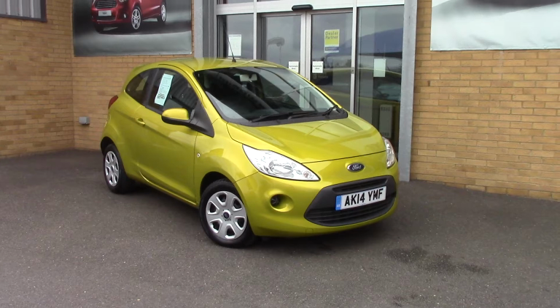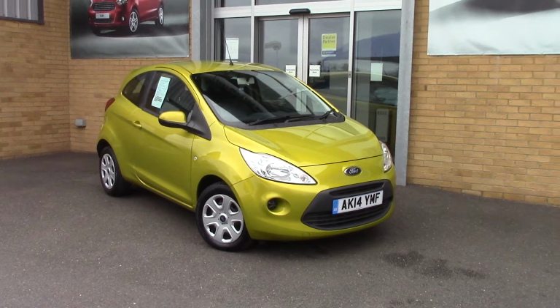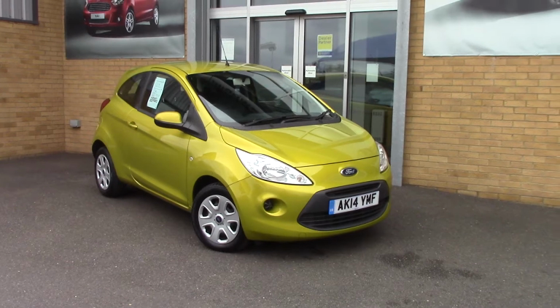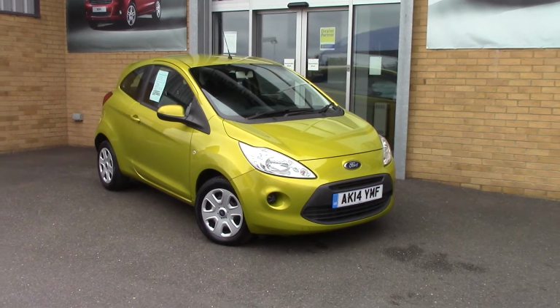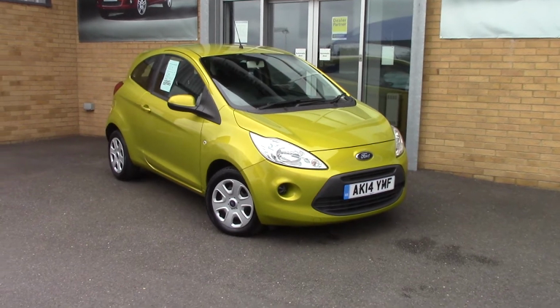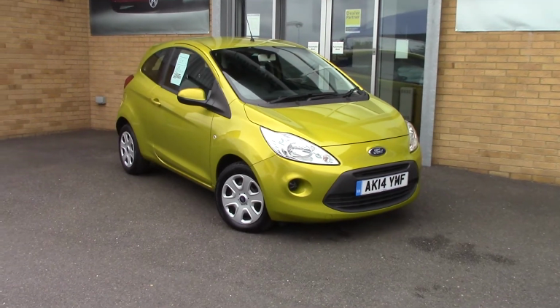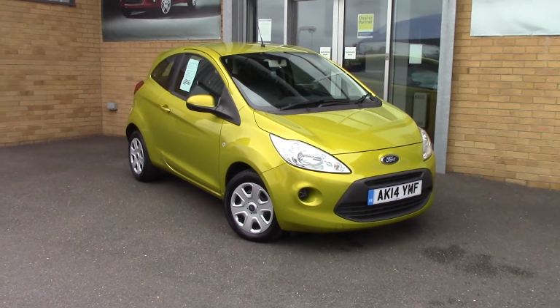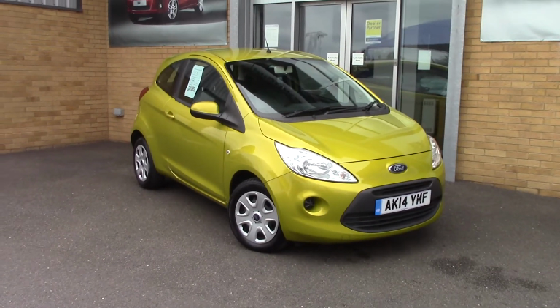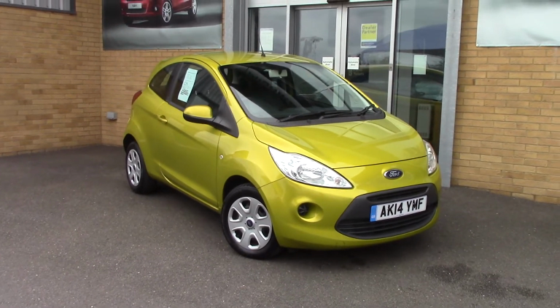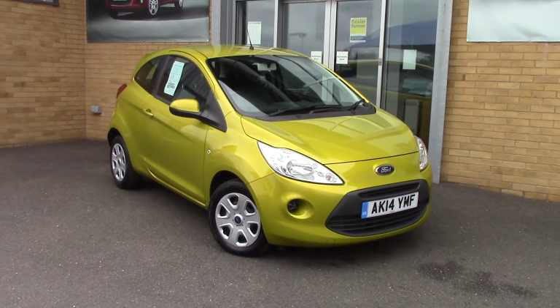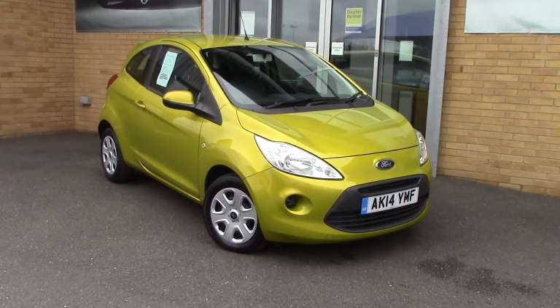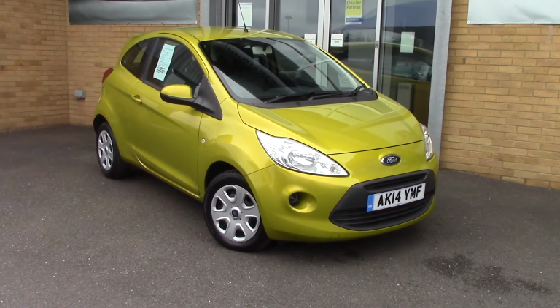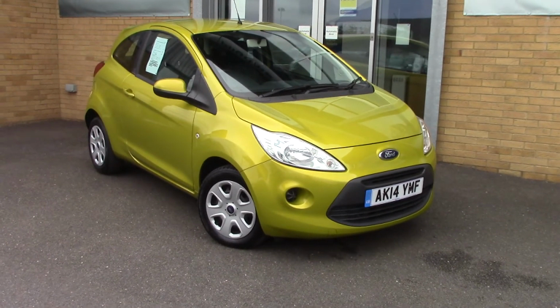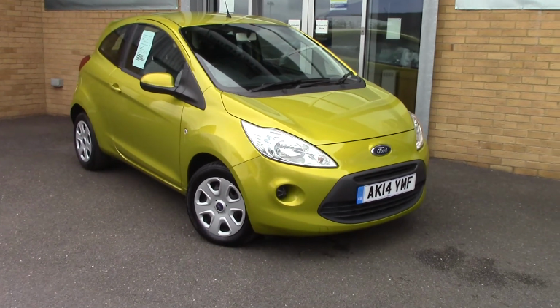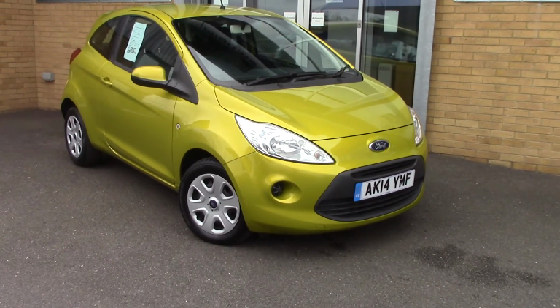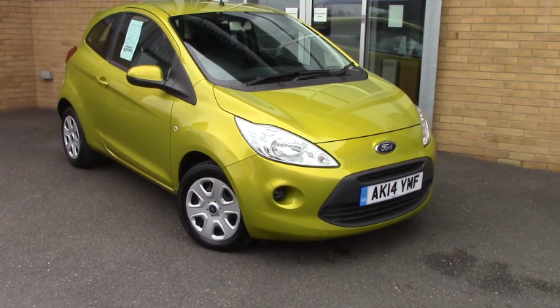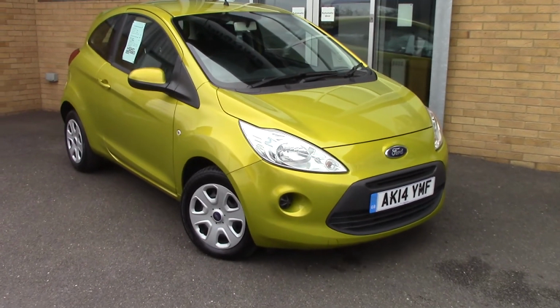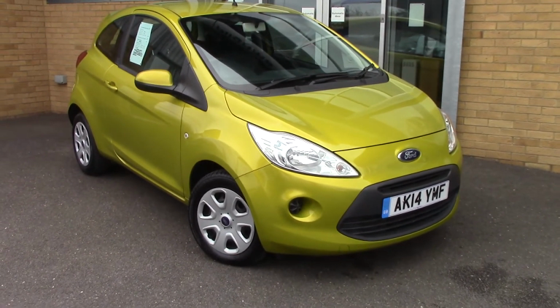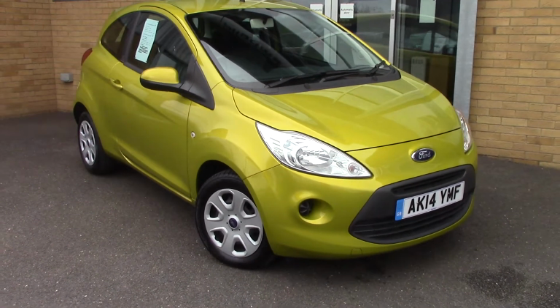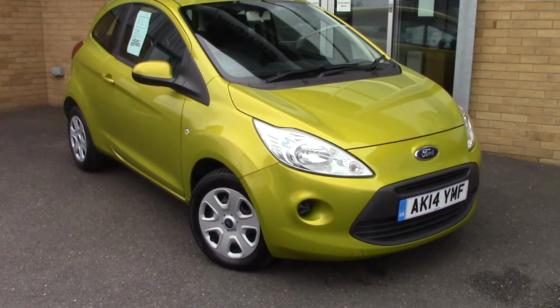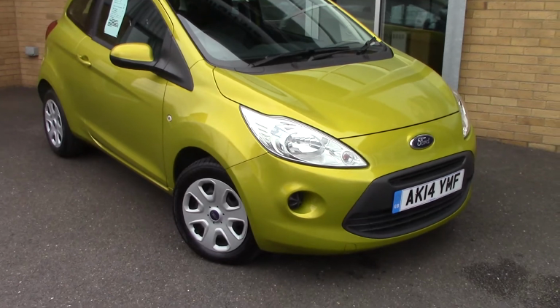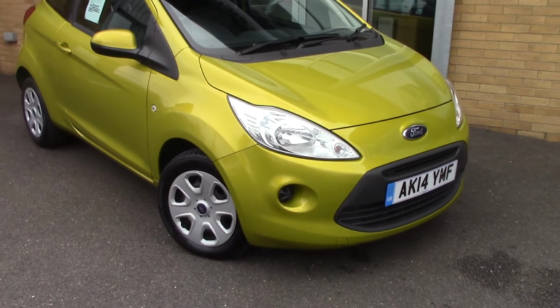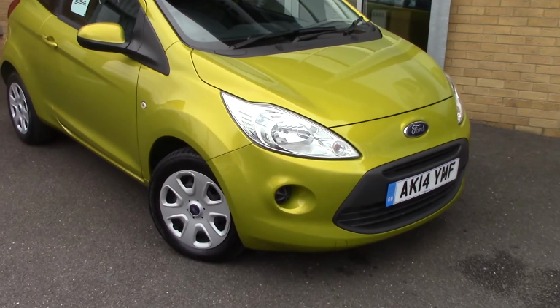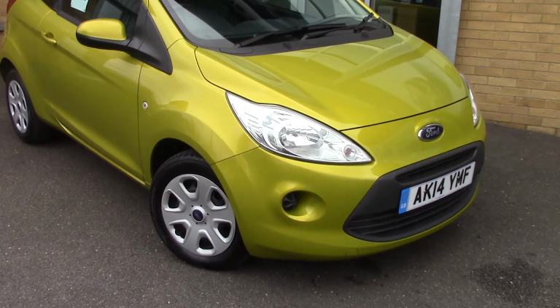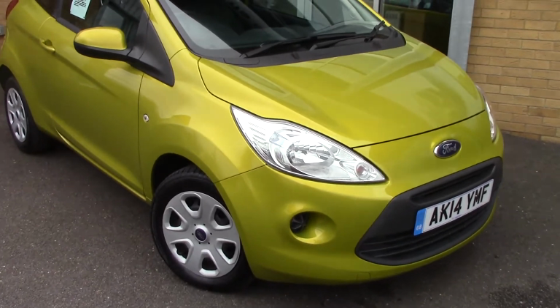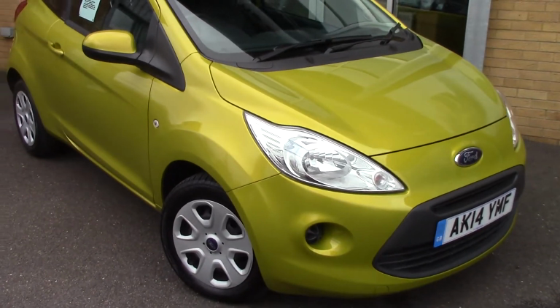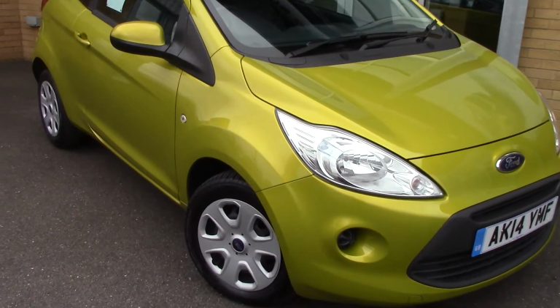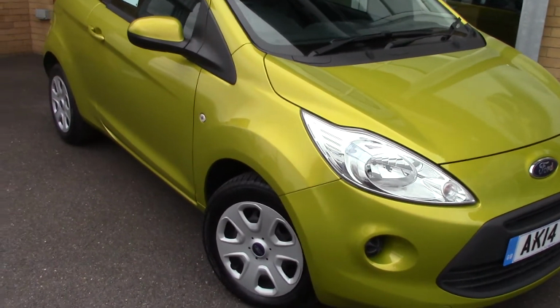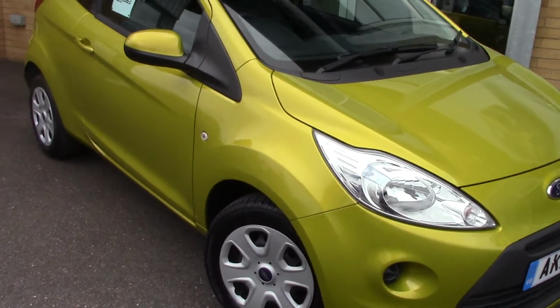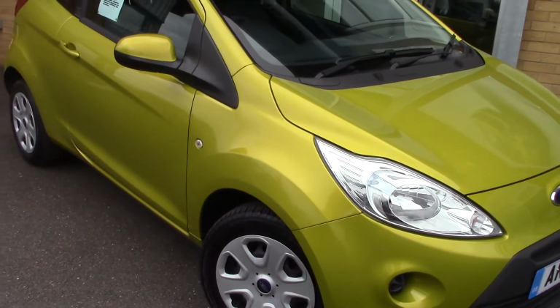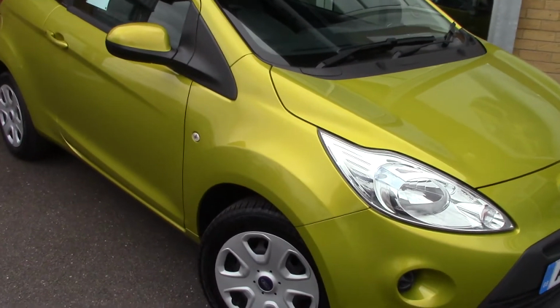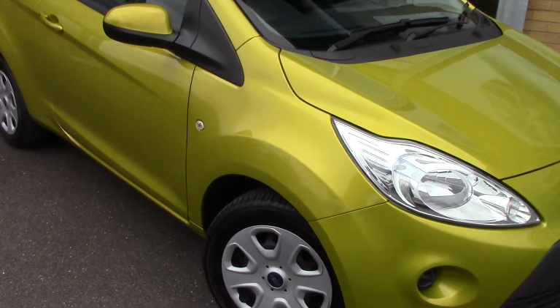Welcome to Pilgrims! I'm going to show you around this Ford Ka Edge. This vehicle has had one private owner.